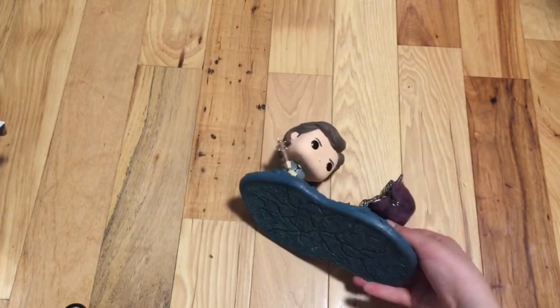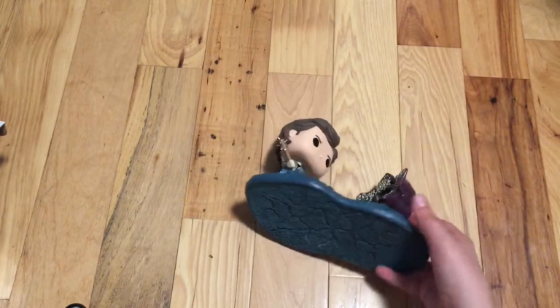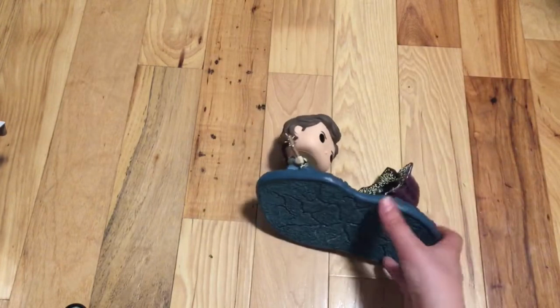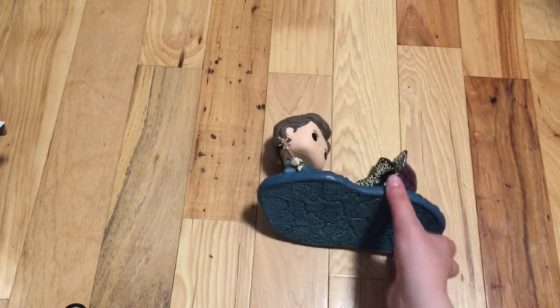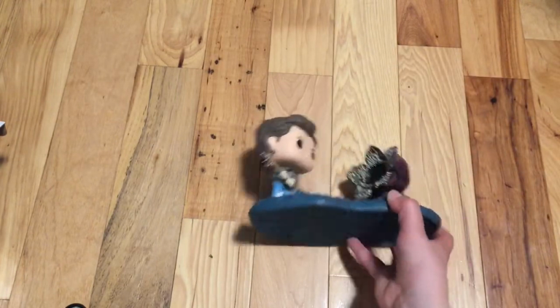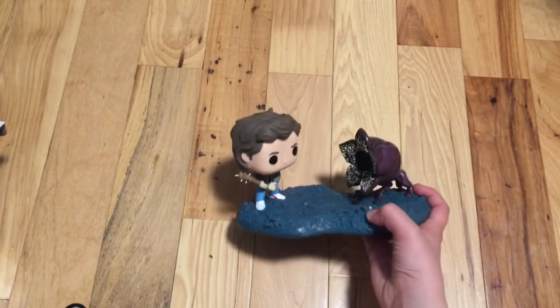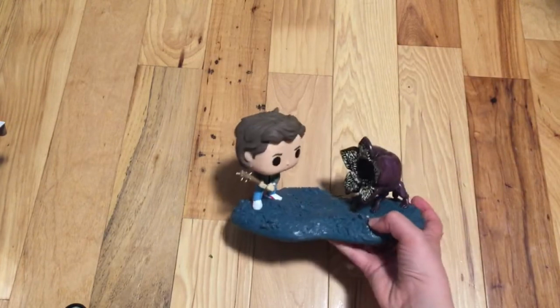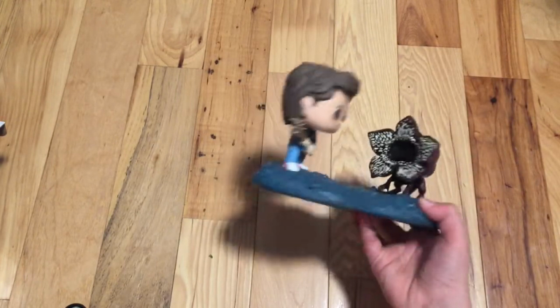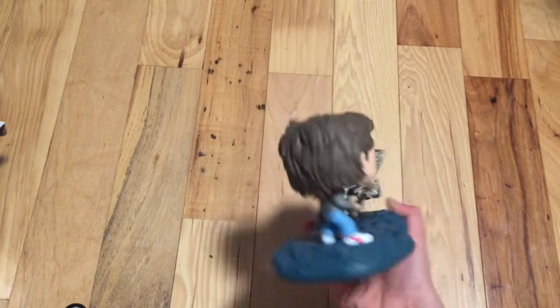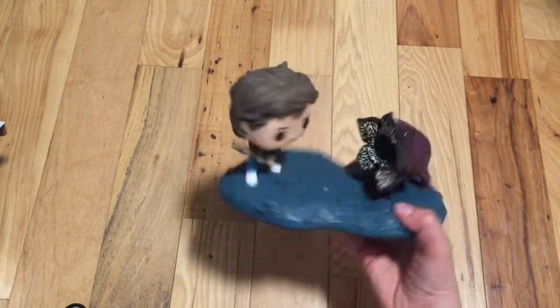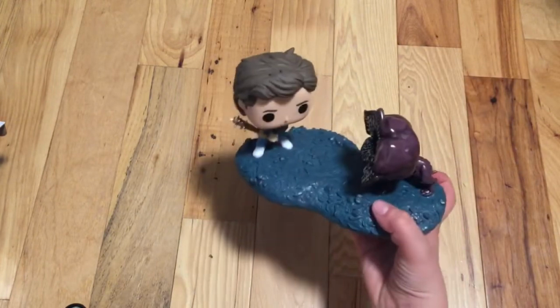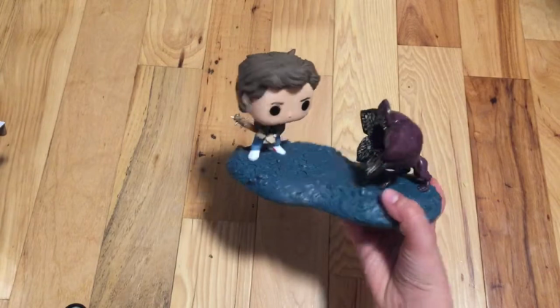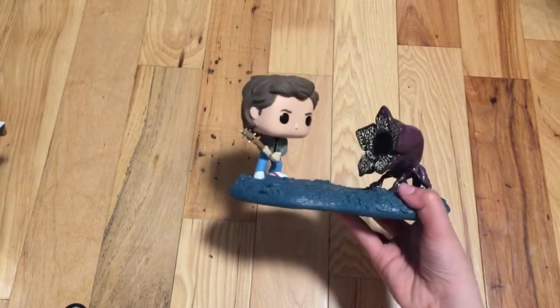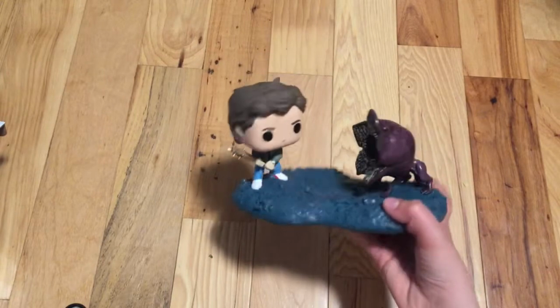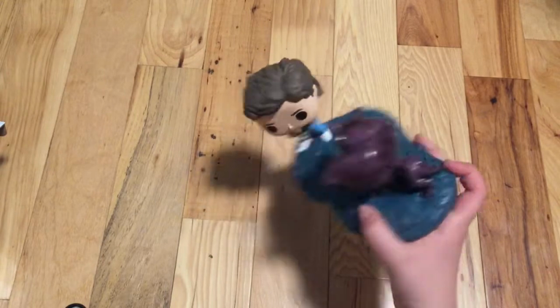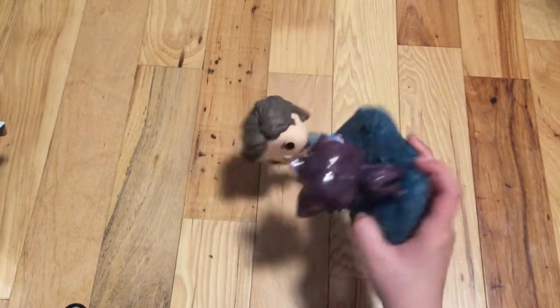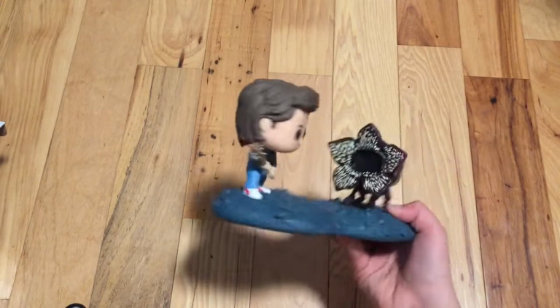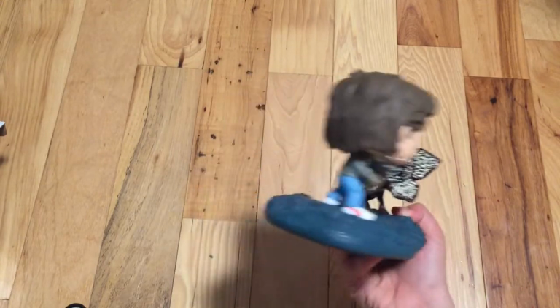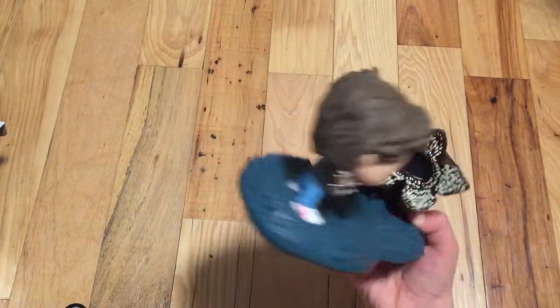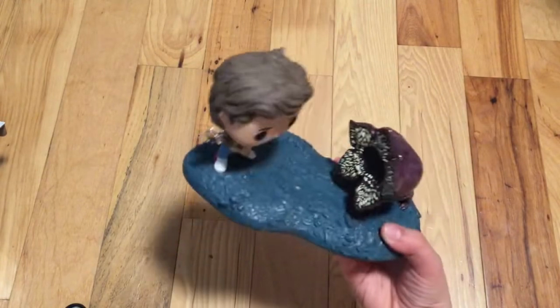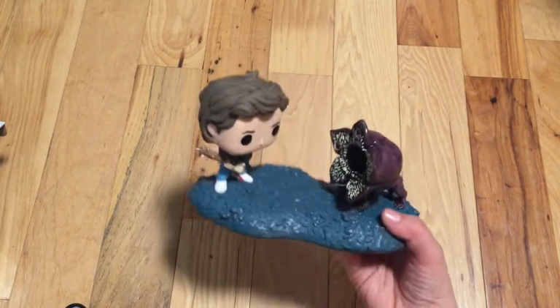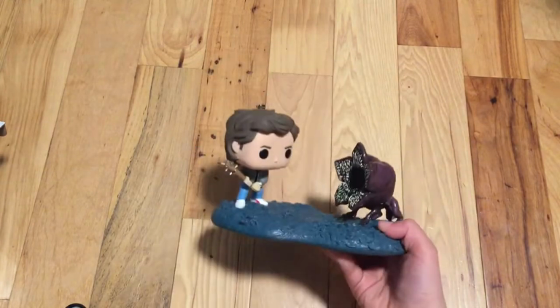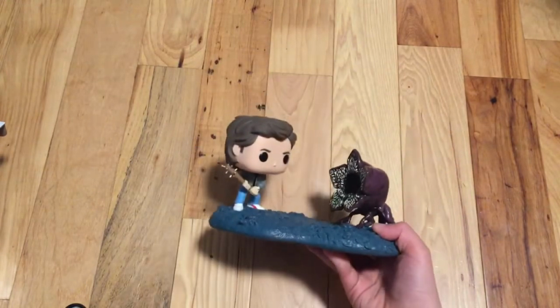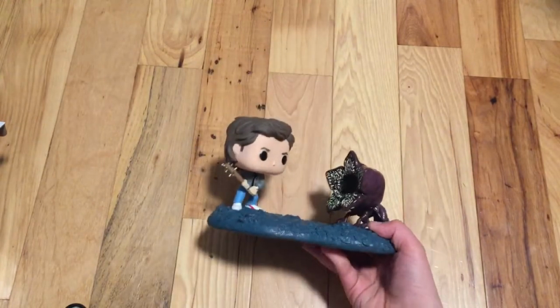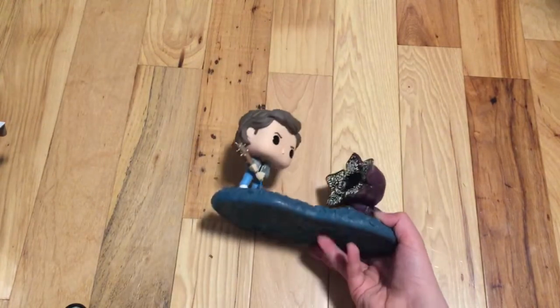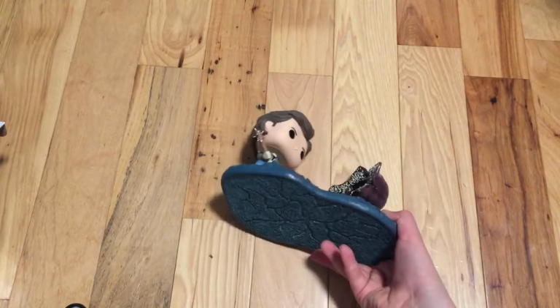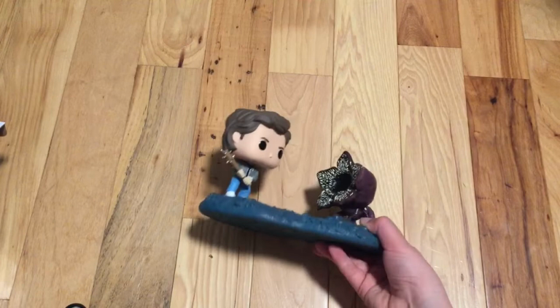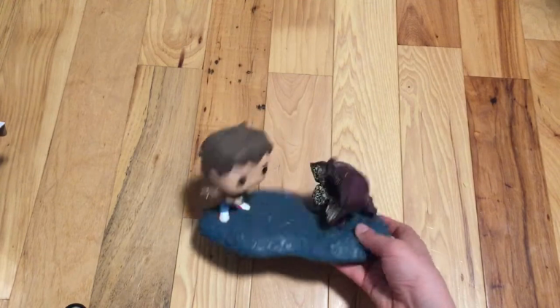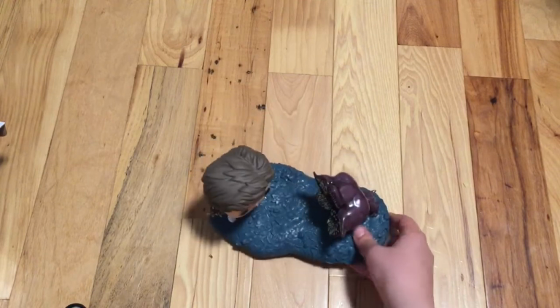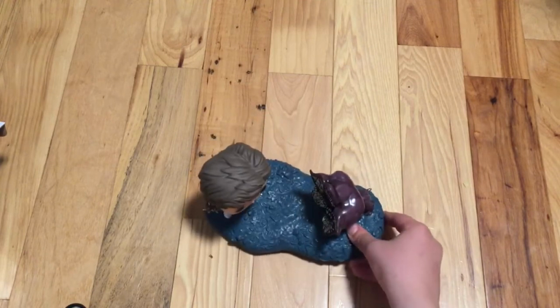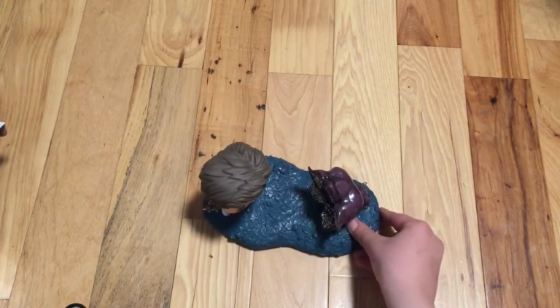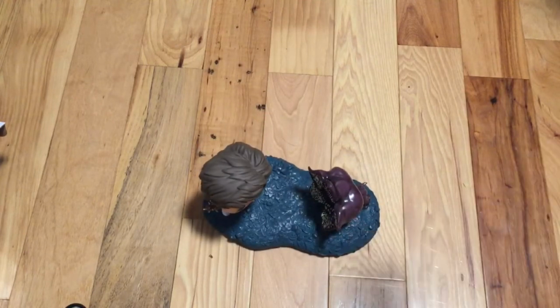And I got this at GameStop for $20. So it's cool. Bye.